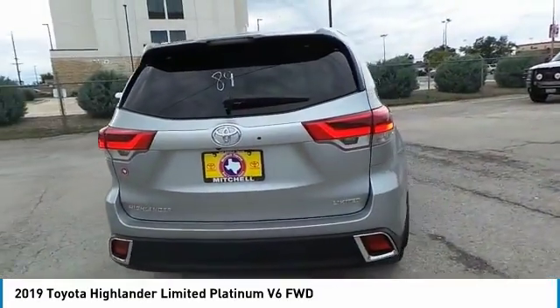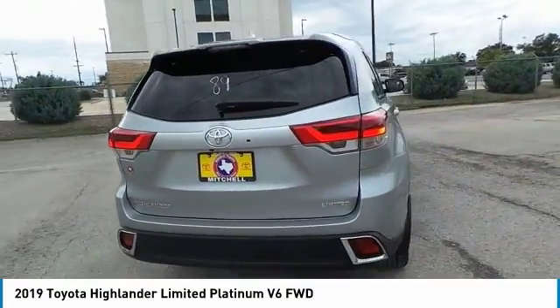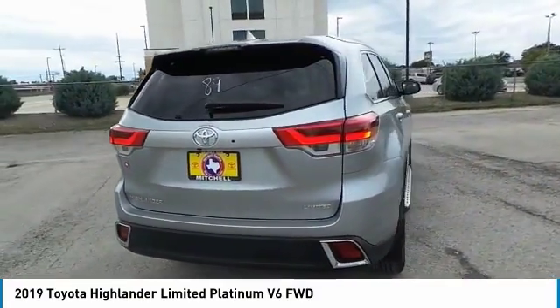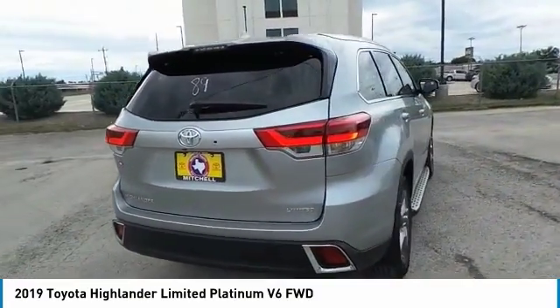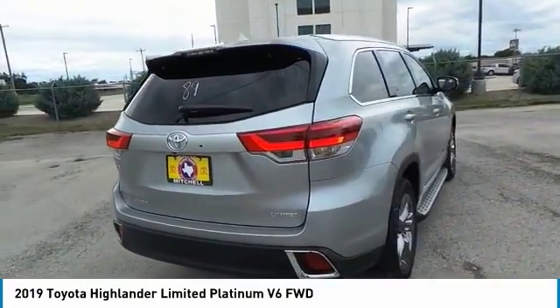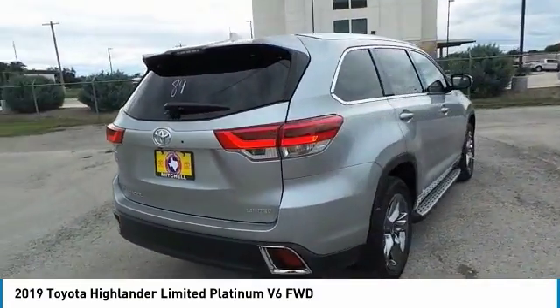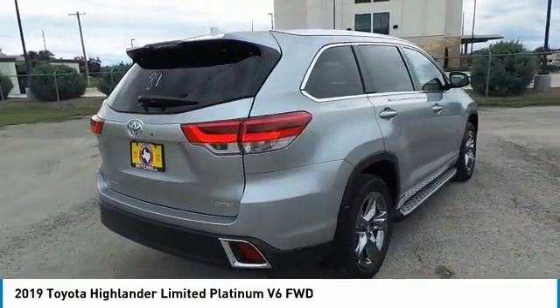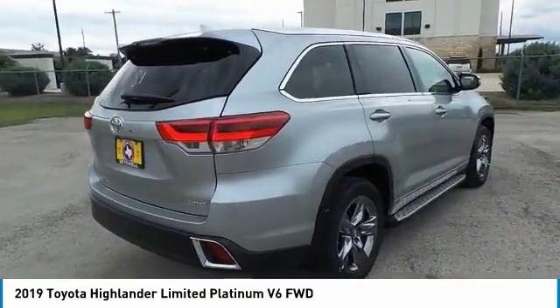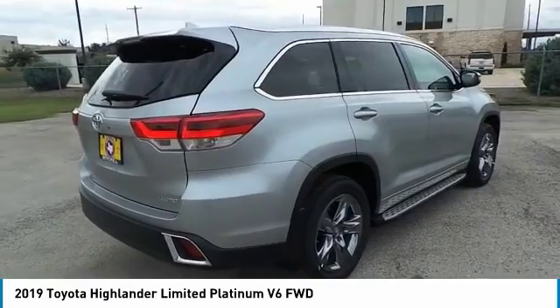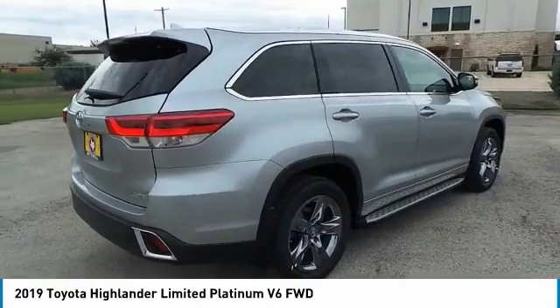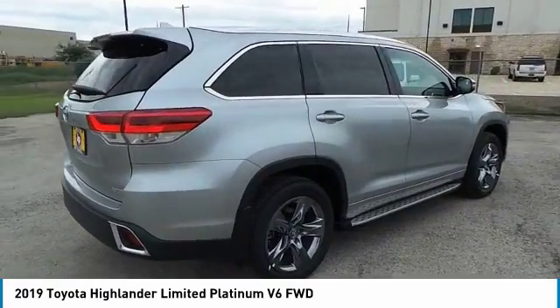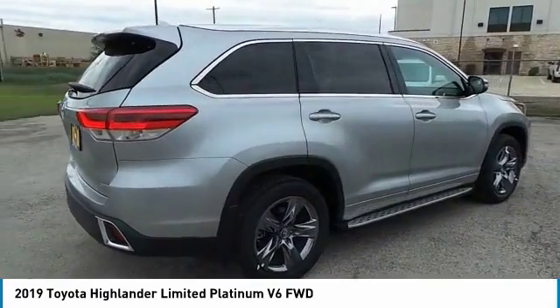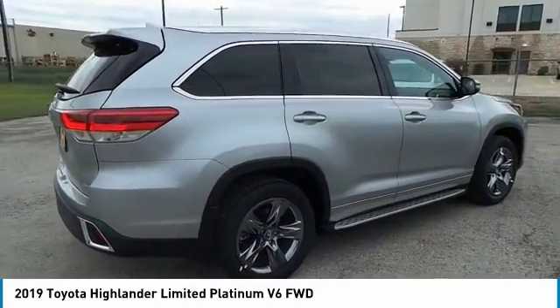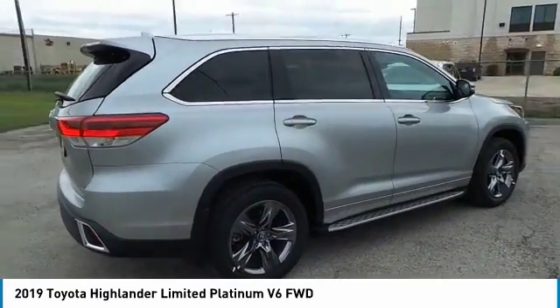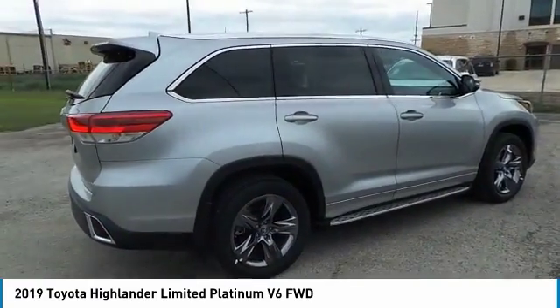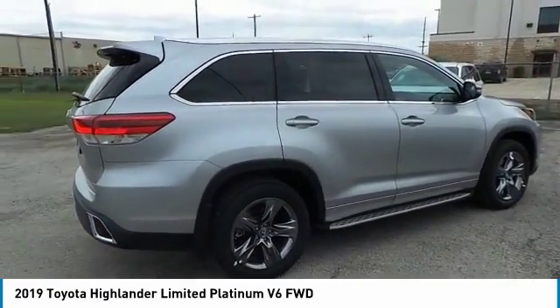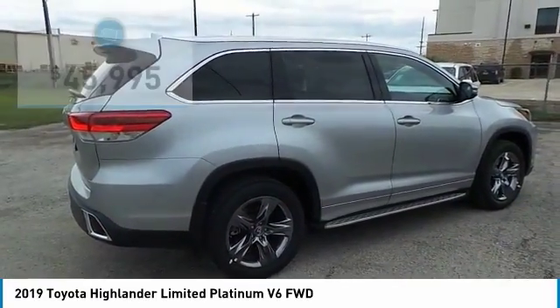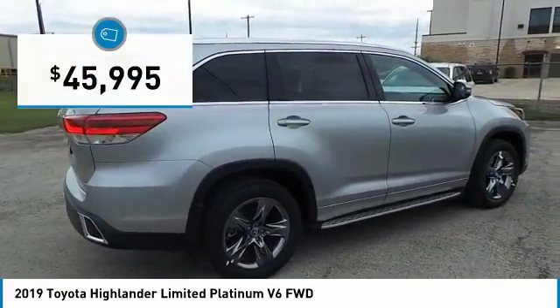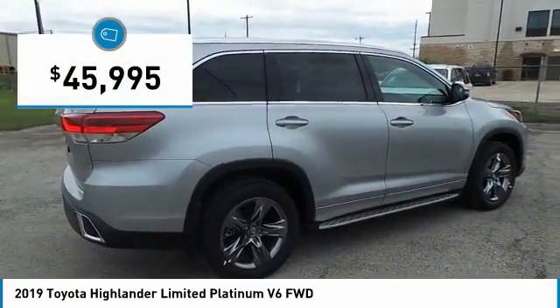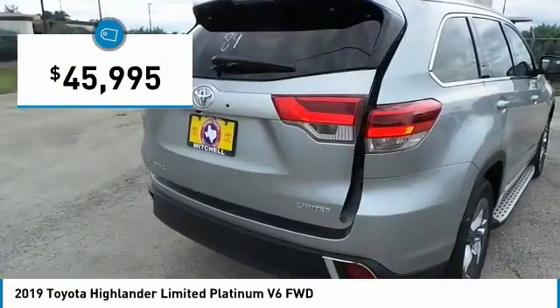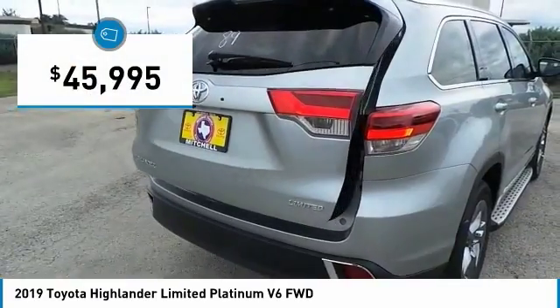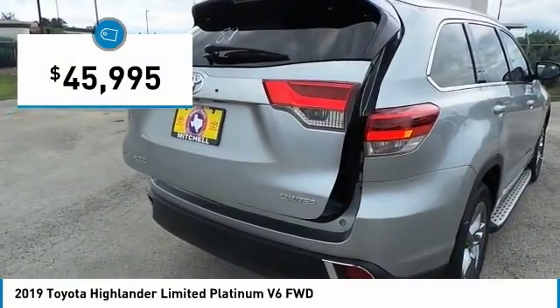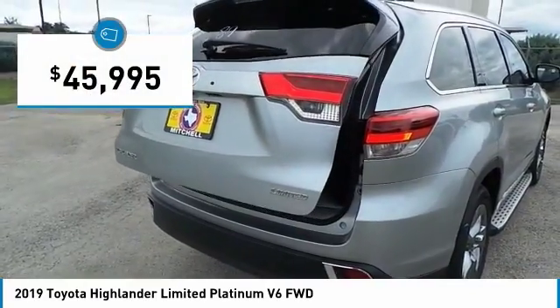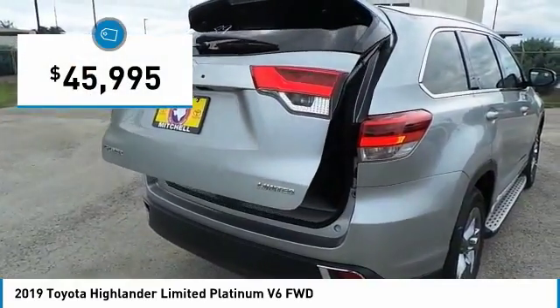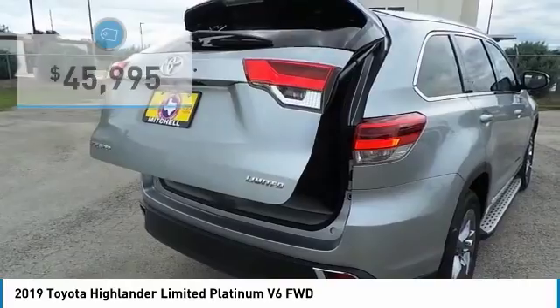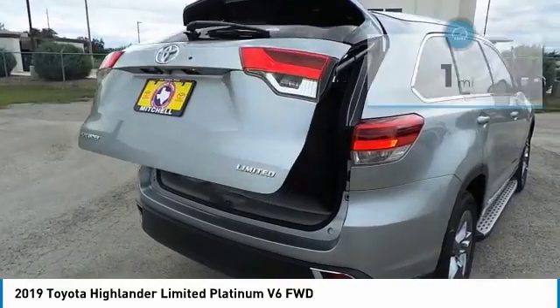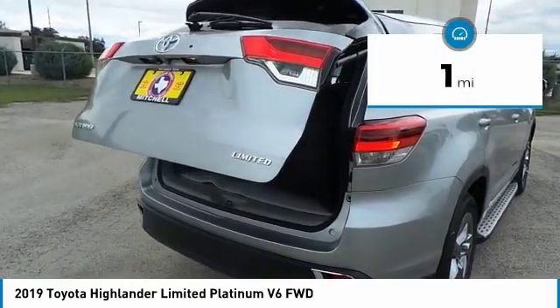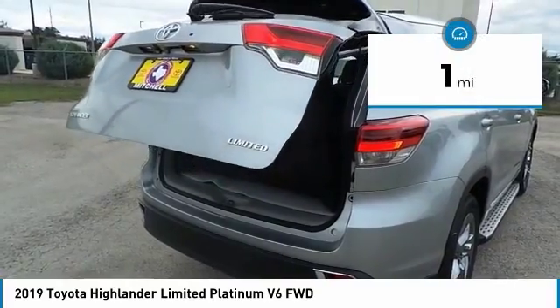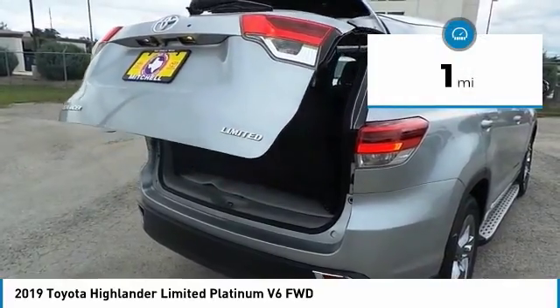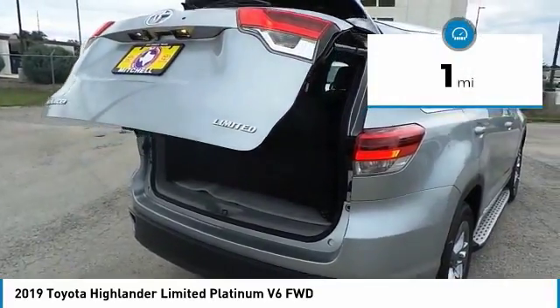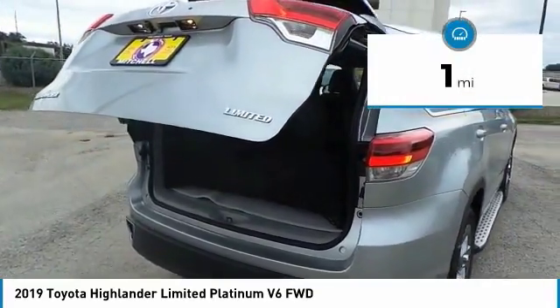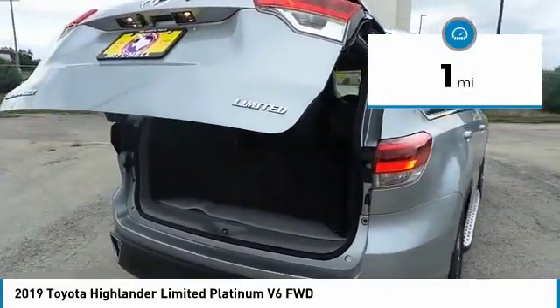A 2019 top safety pick, the Highlander is where substance meets style, and is priced below $50,000. This vehicle has less than 100 miles.